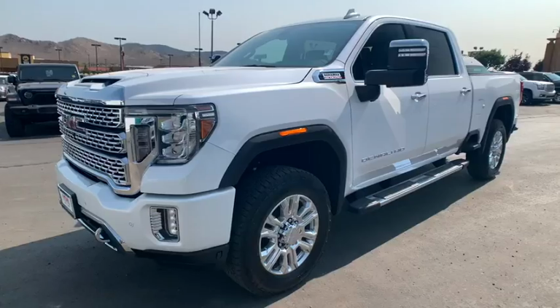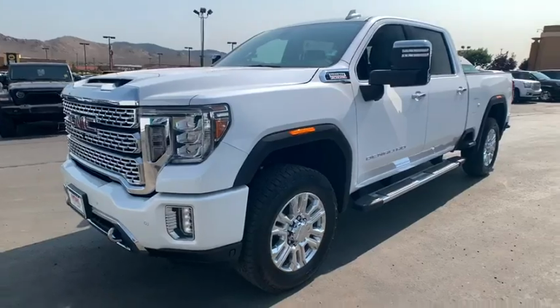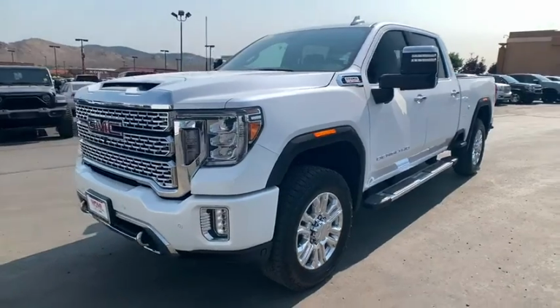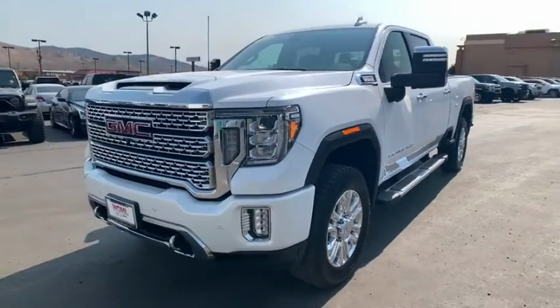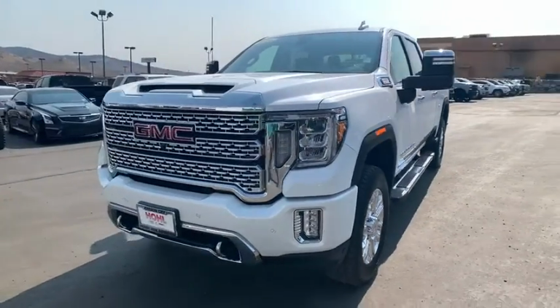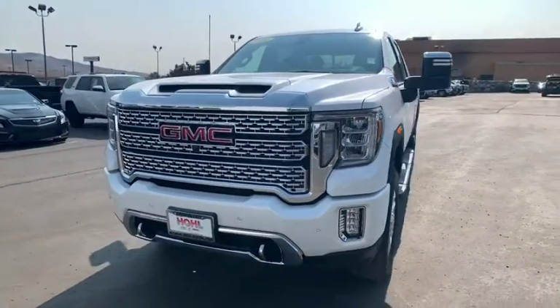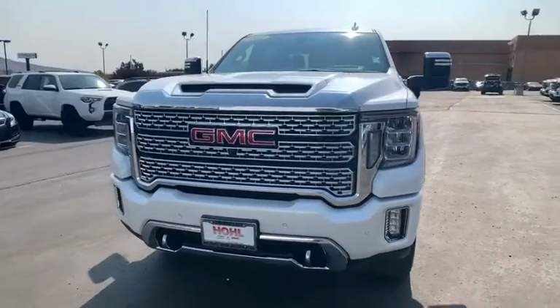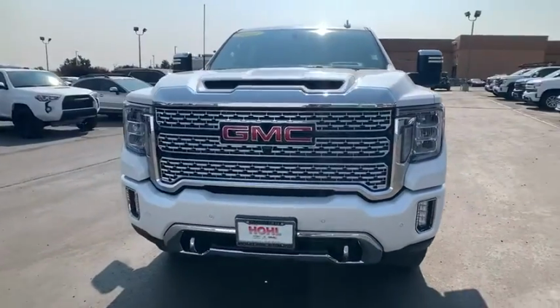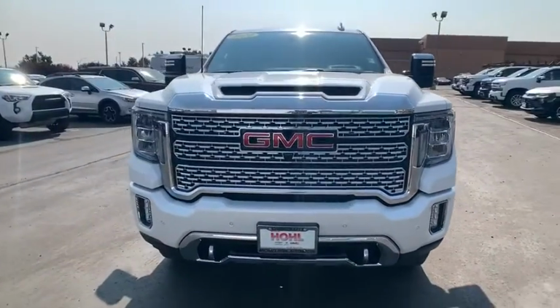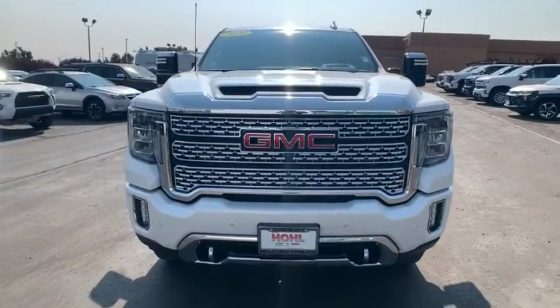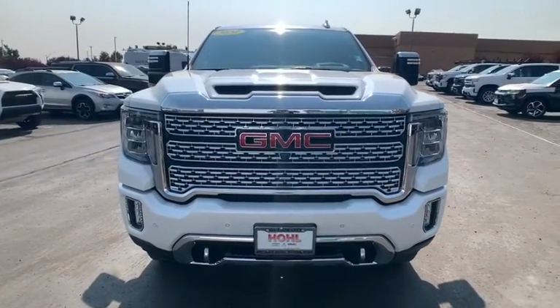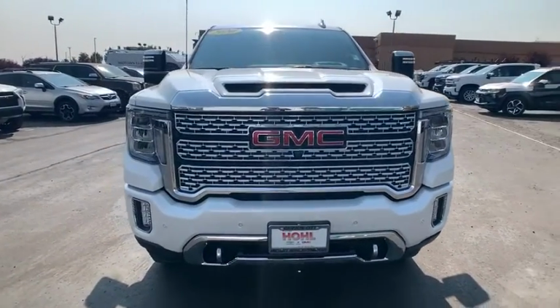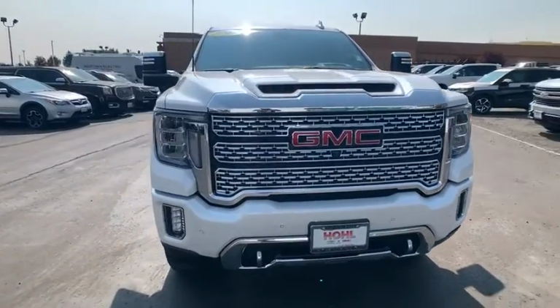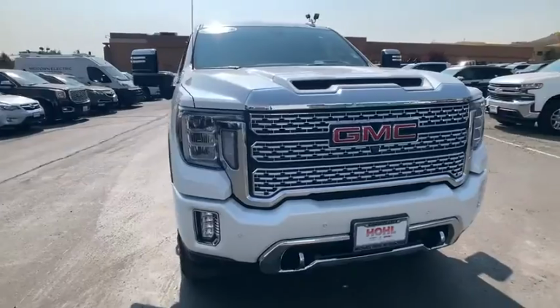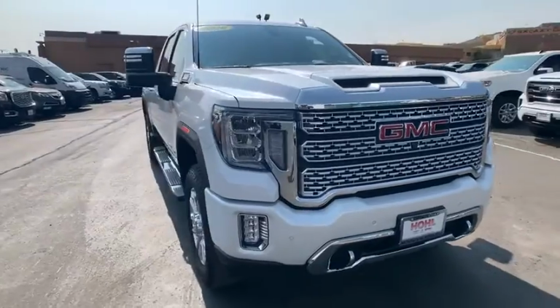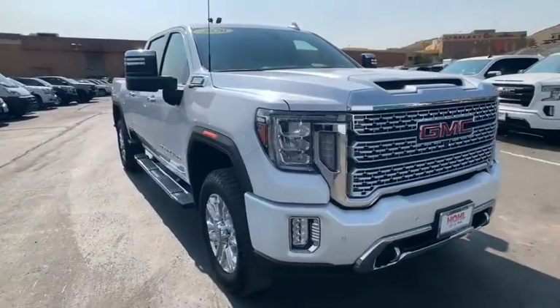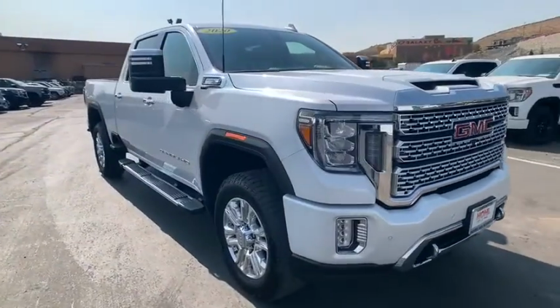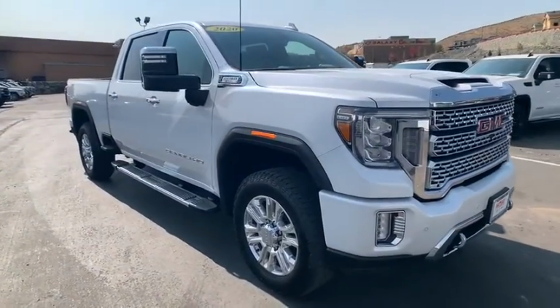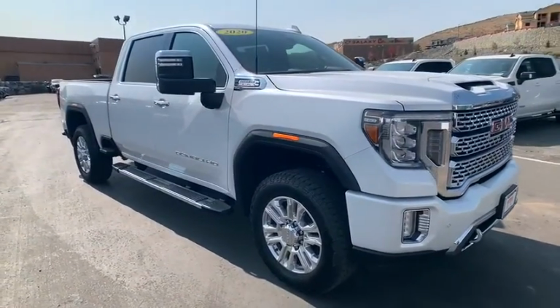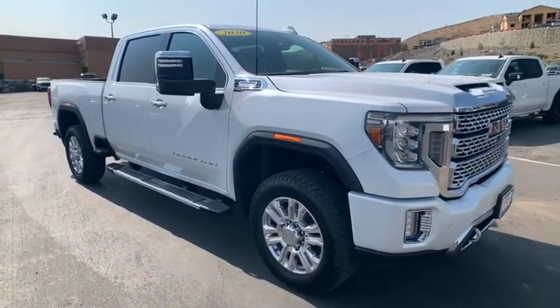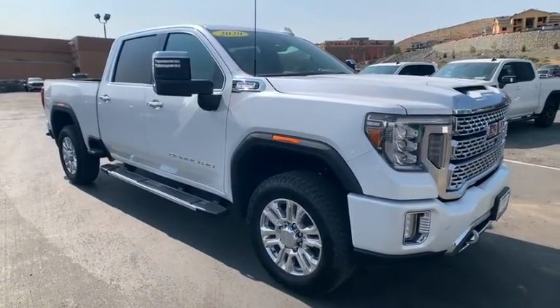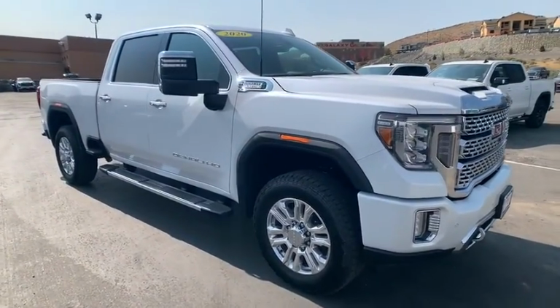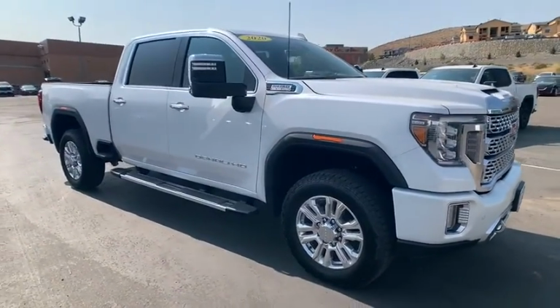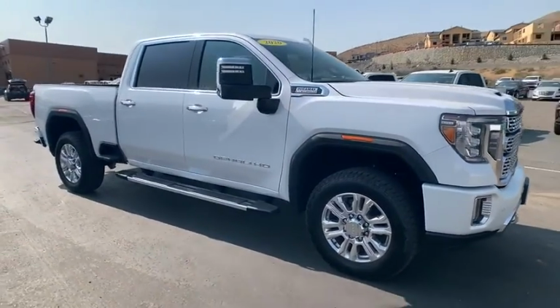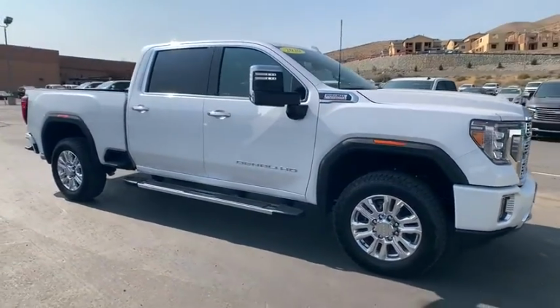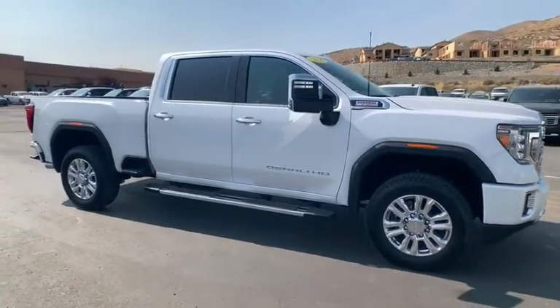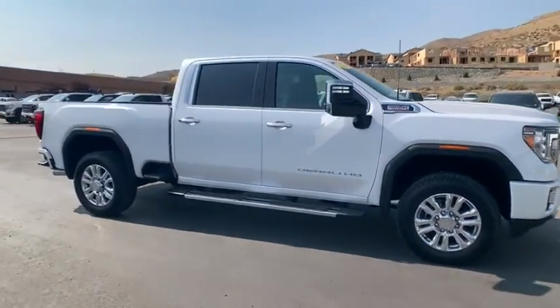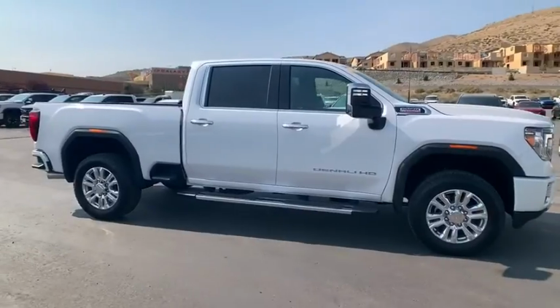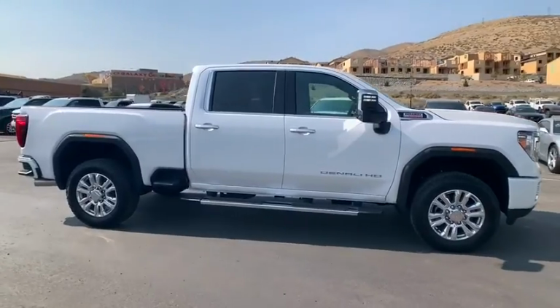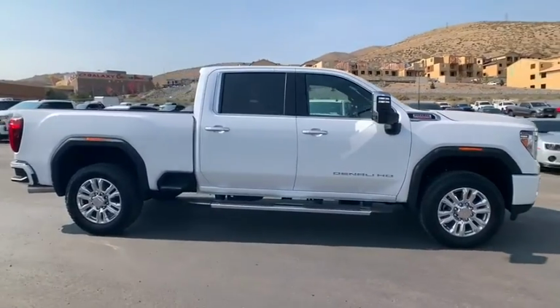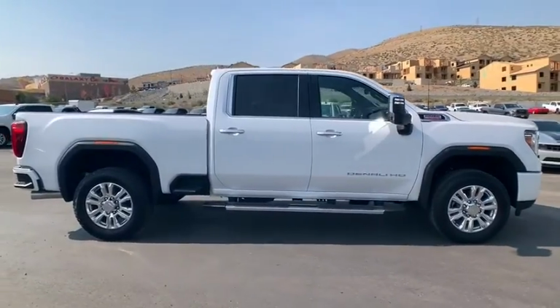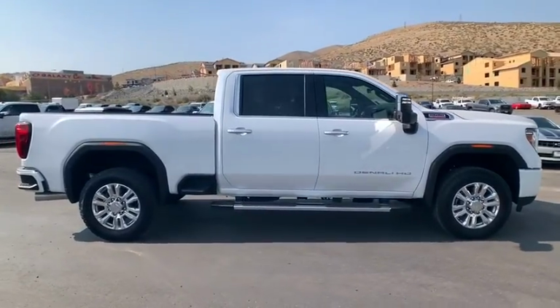Looking for the right vehicle? Check out the 2020 GMC Sierra 2500 HD. The GMC Sierra 2500 HD has all your workhorse basics covered. No worries here.